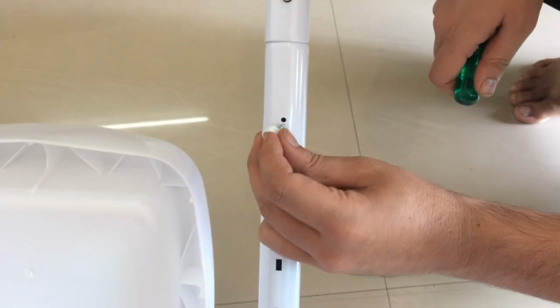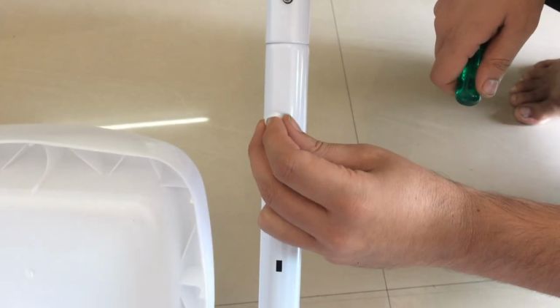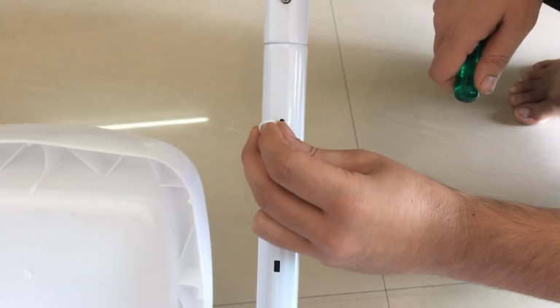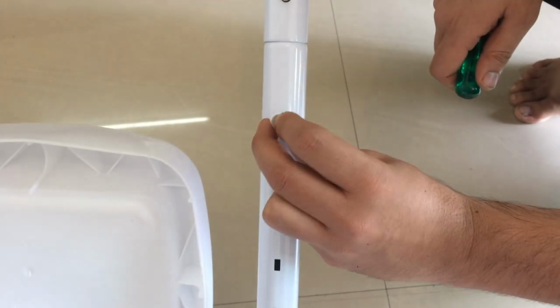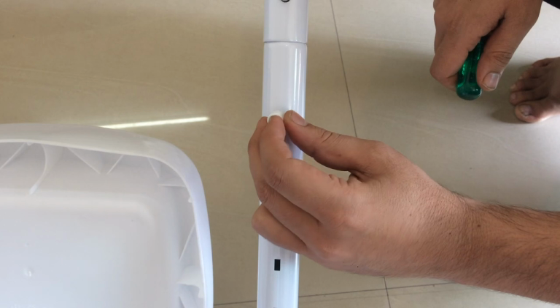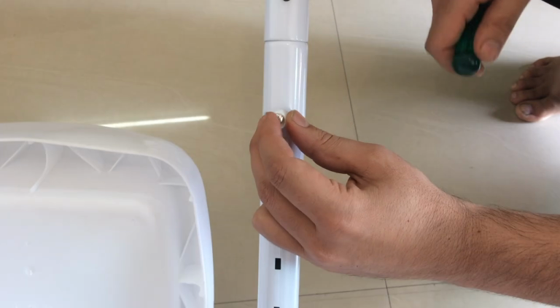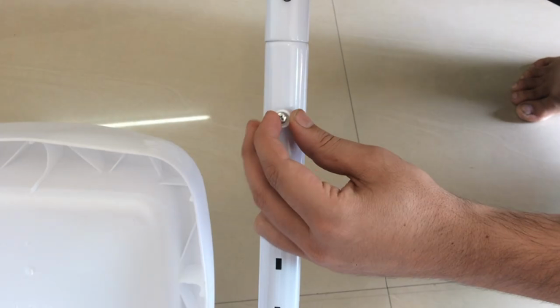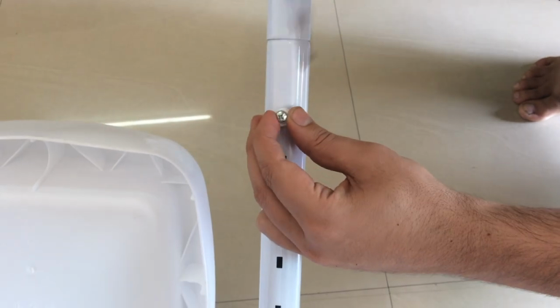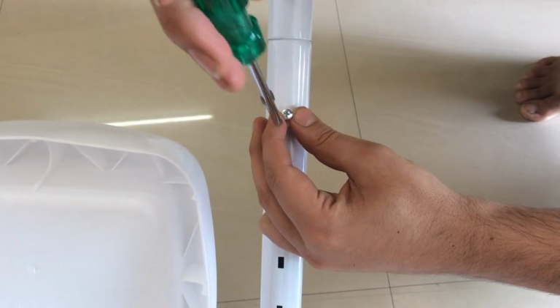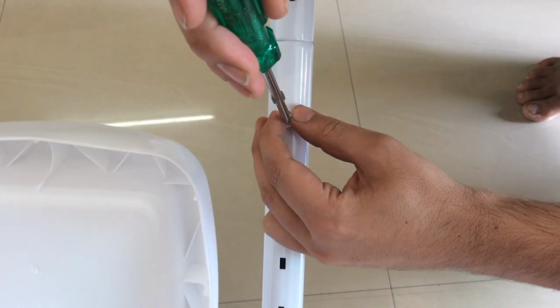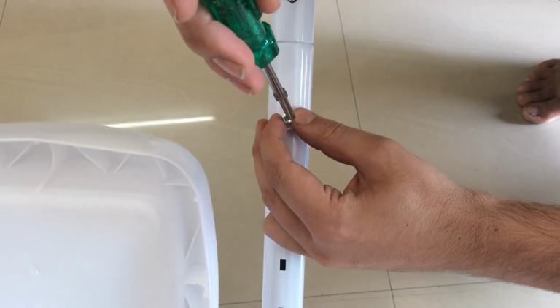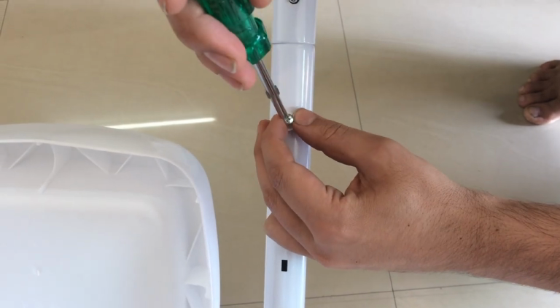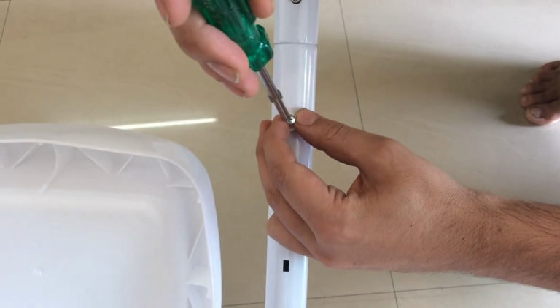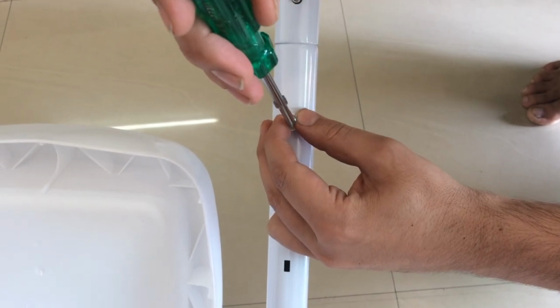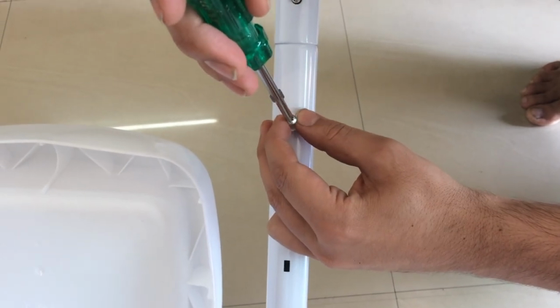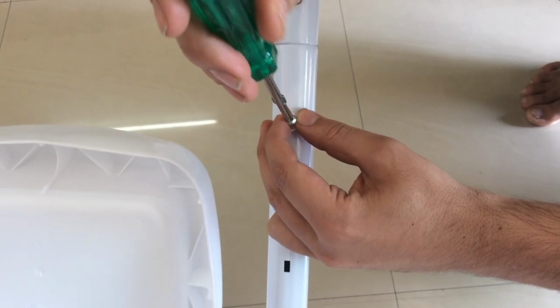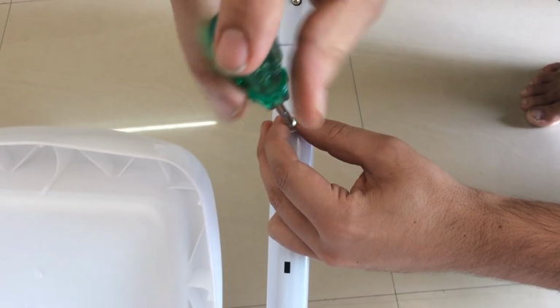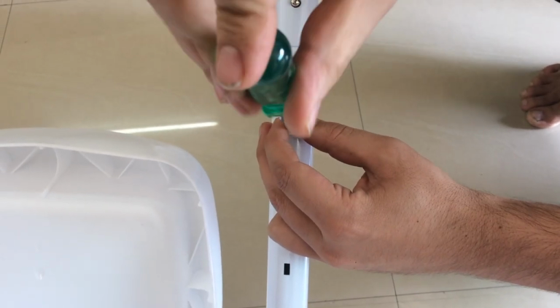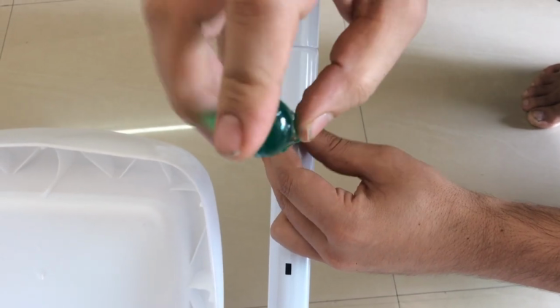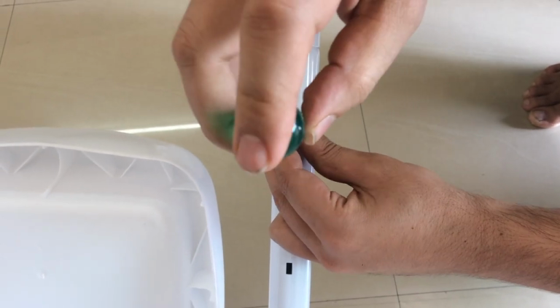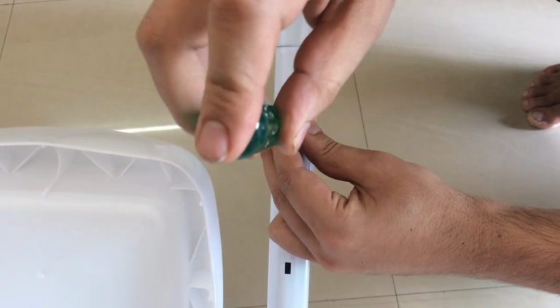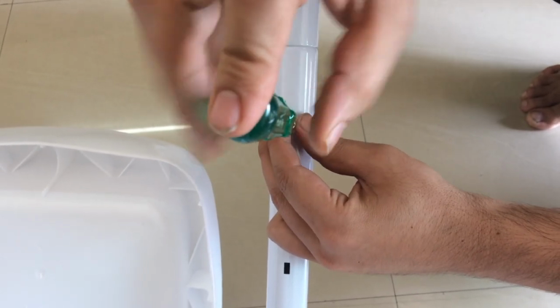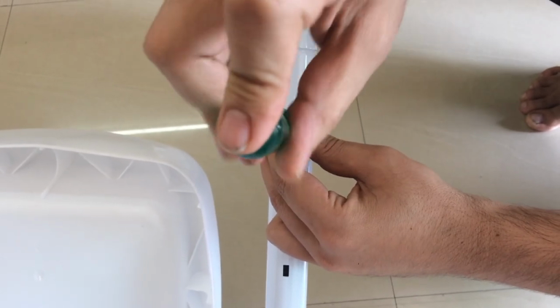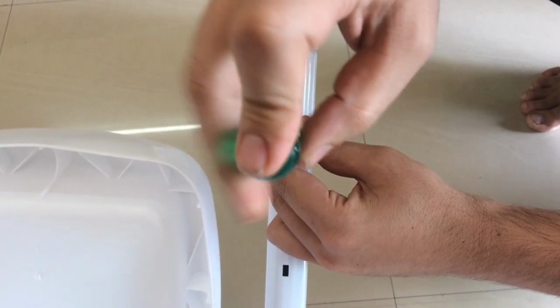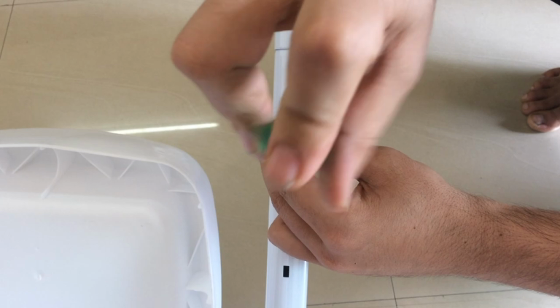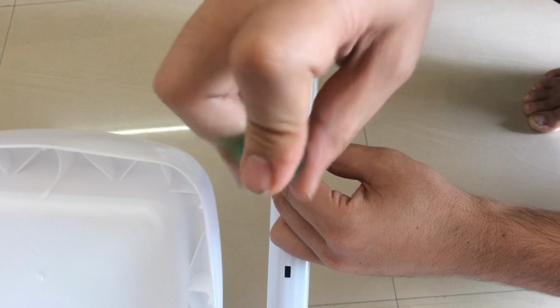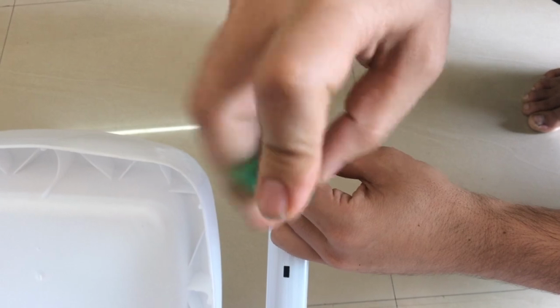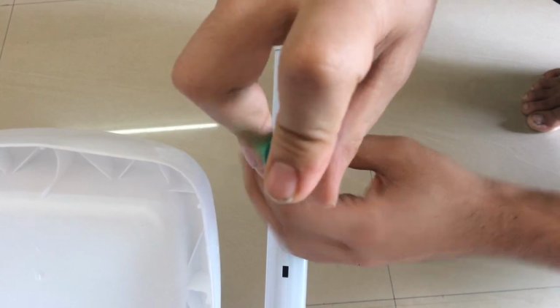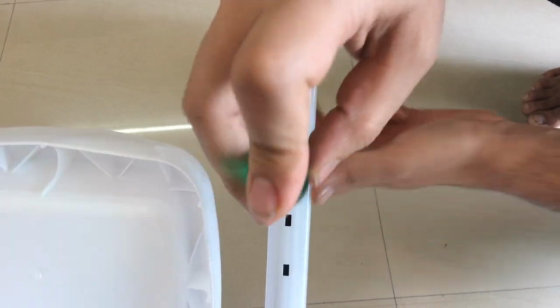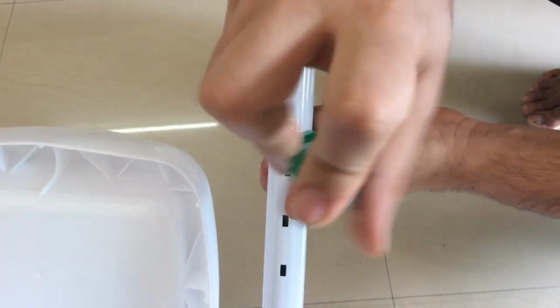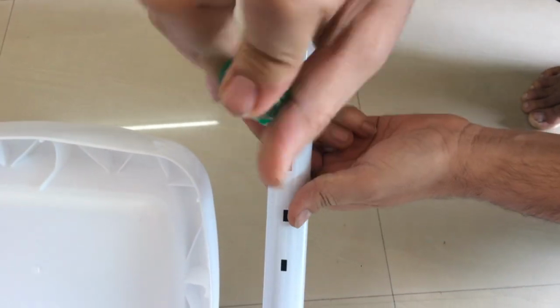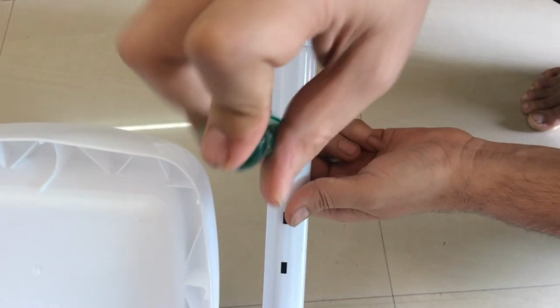Now, by taking the longer screw, we are going to screw it to both ends of the pin. You will find a small hole toward the ends.